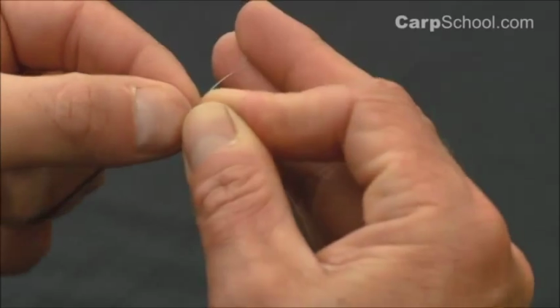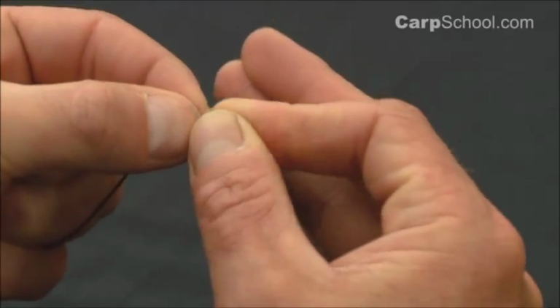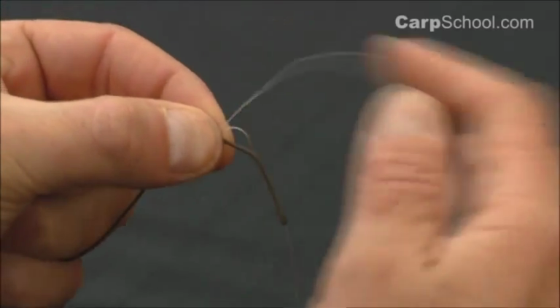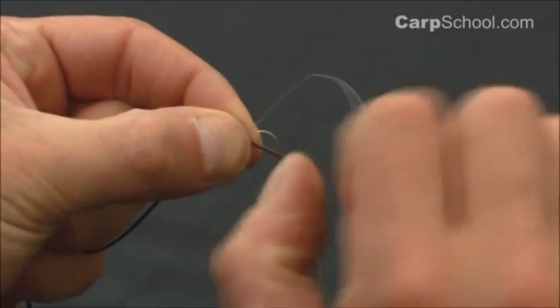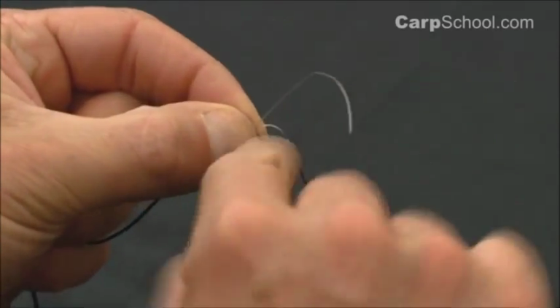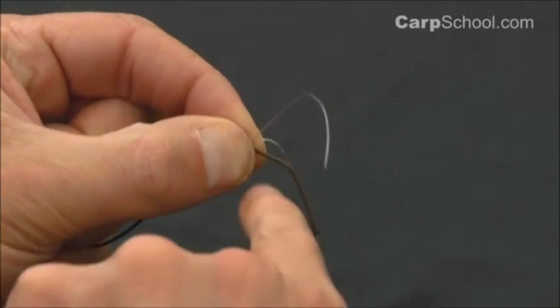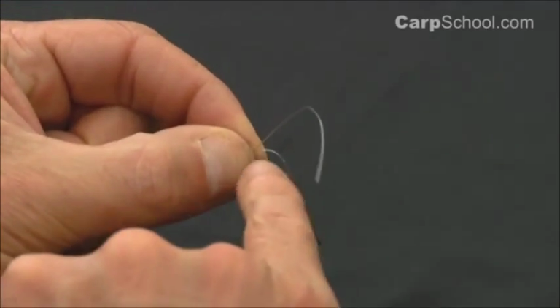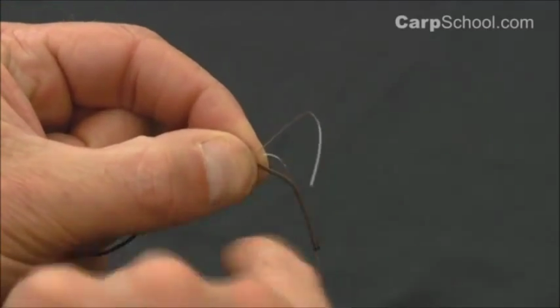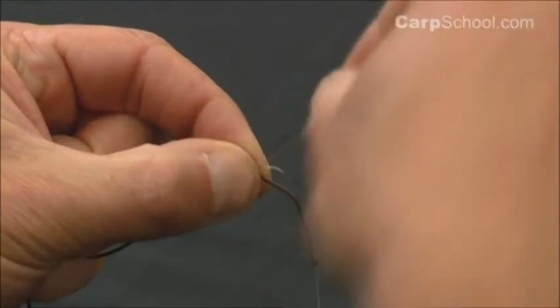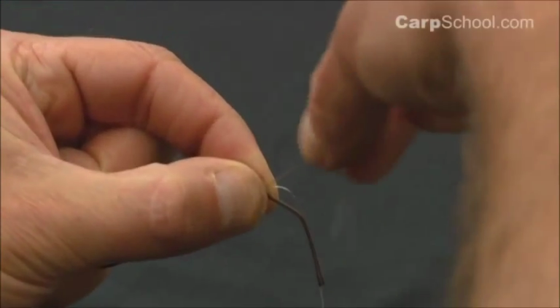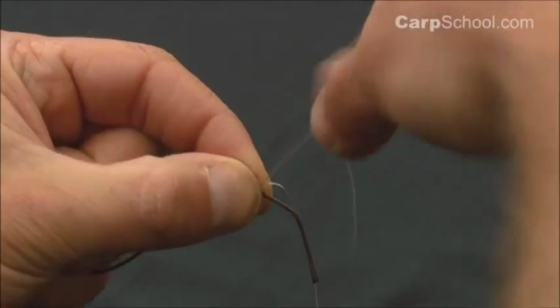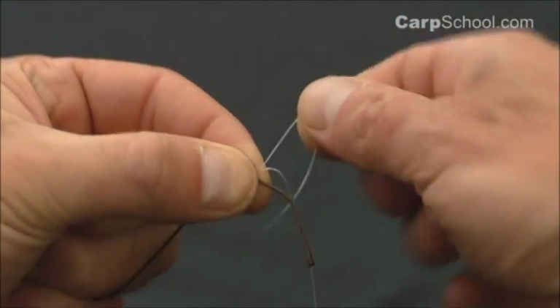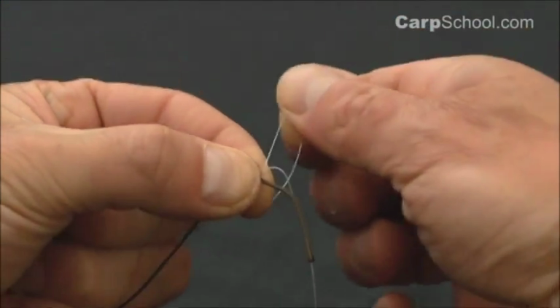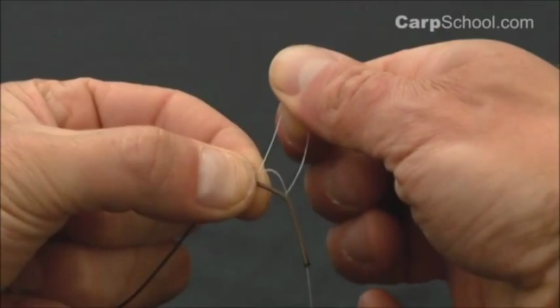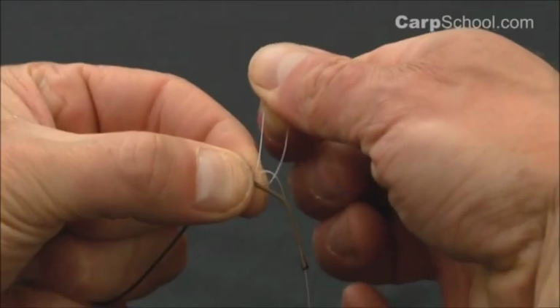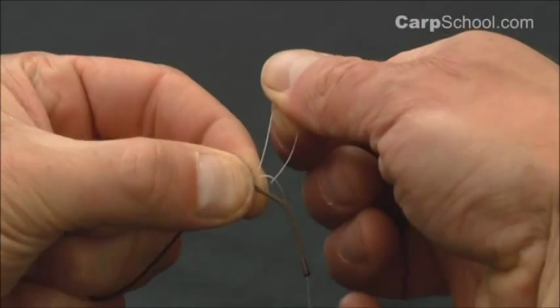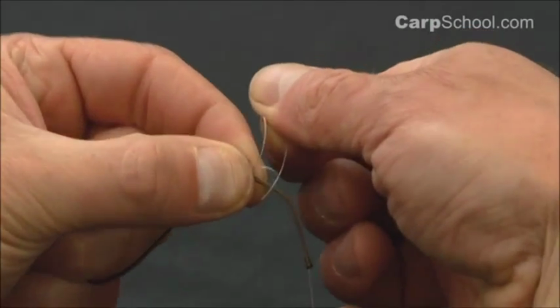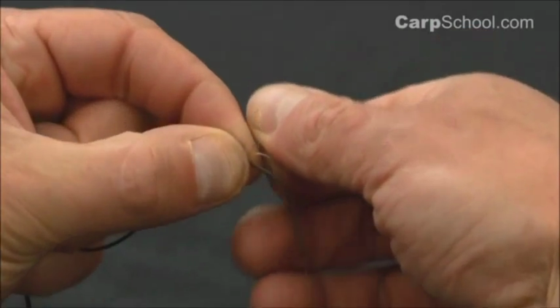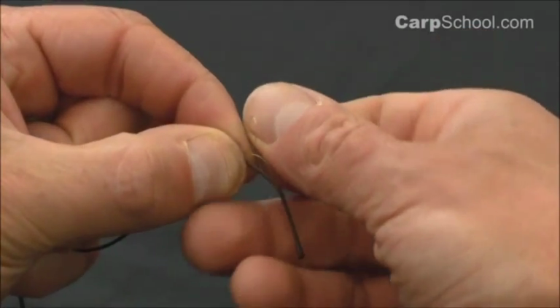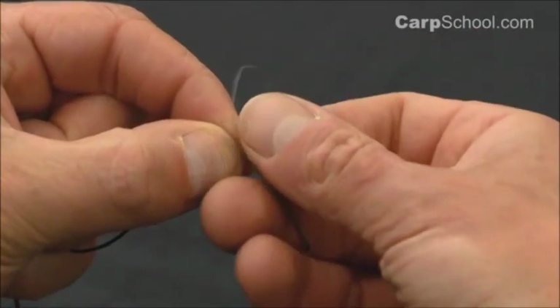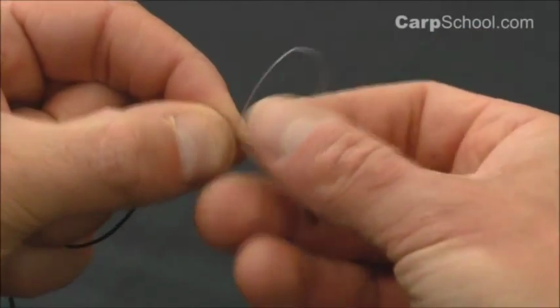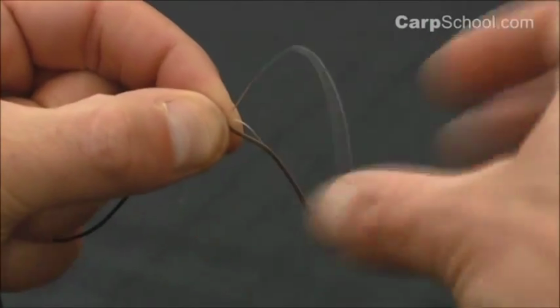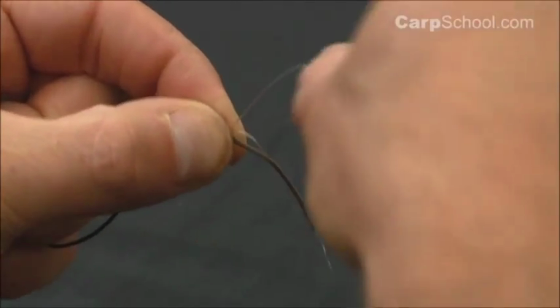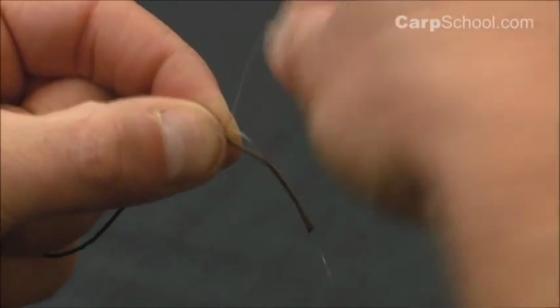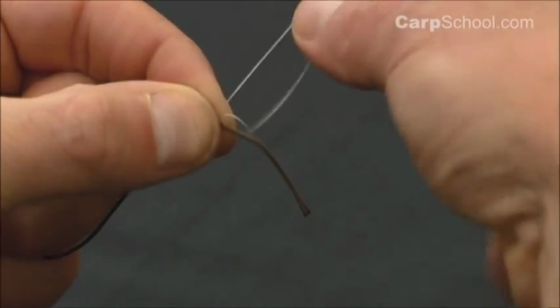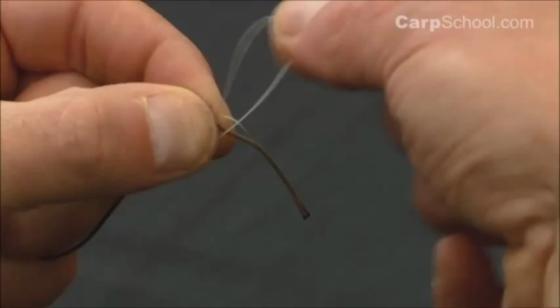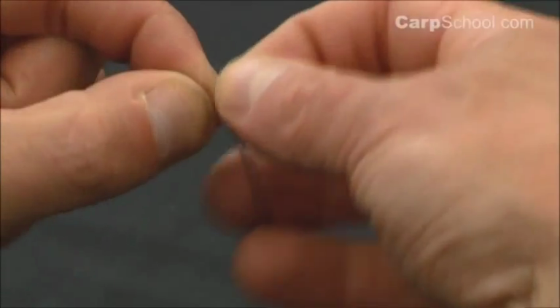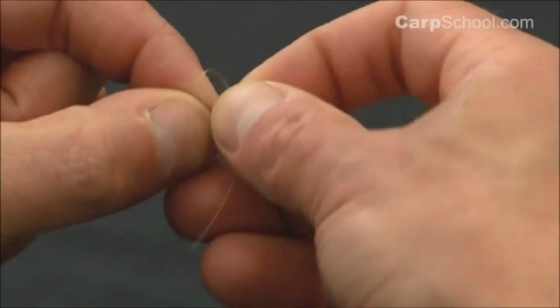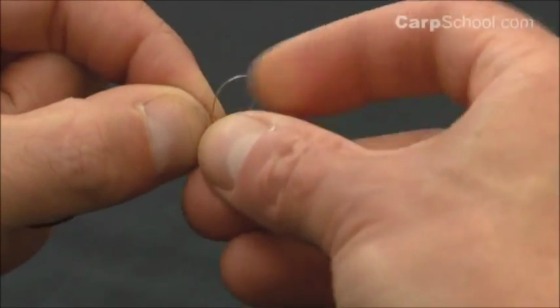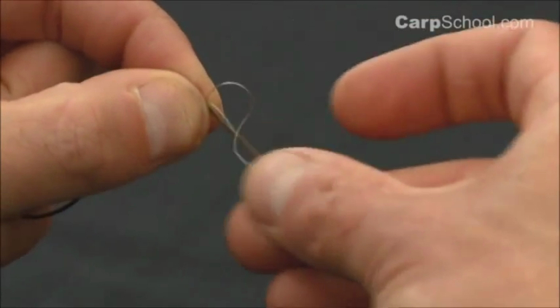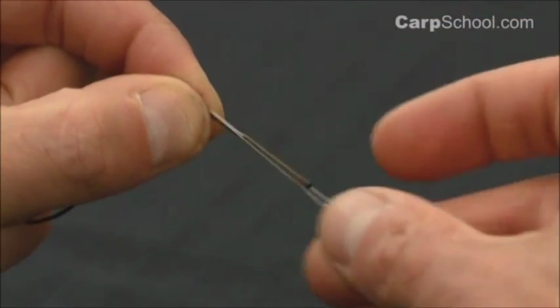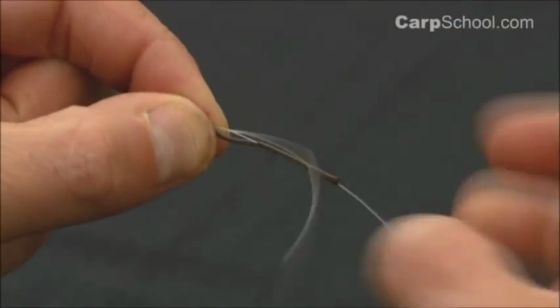You can see there's the initial loop that we created and I'll tuck the tag end through there, like so, and pull it on through.